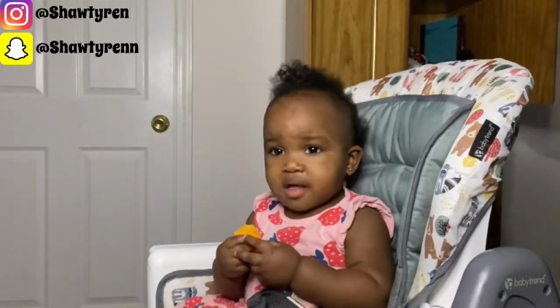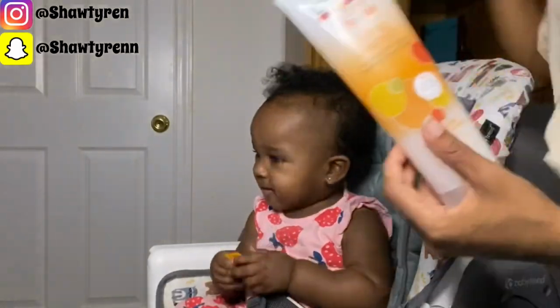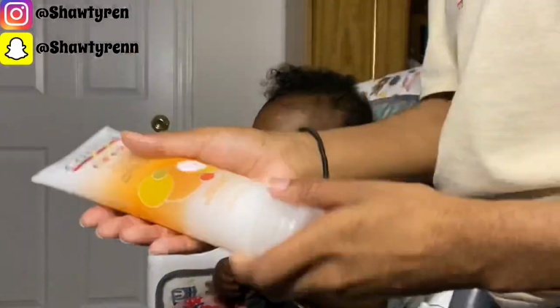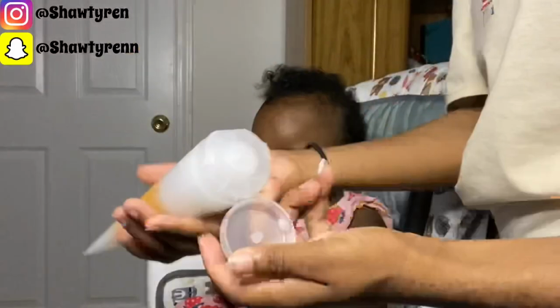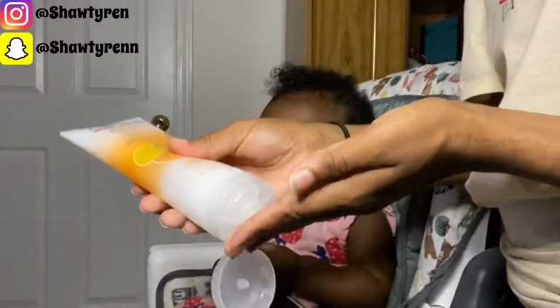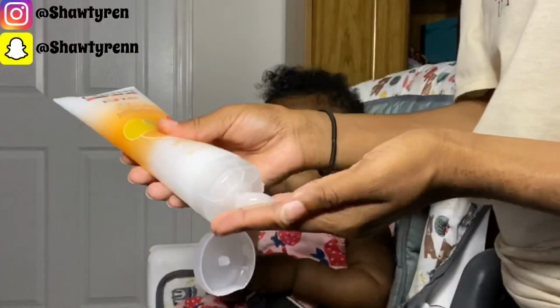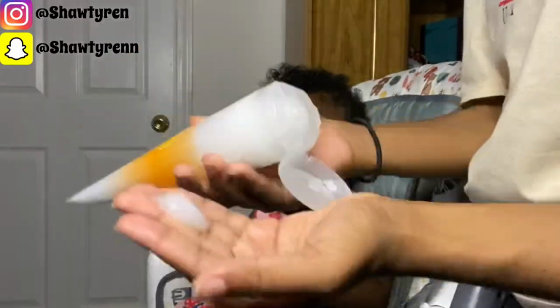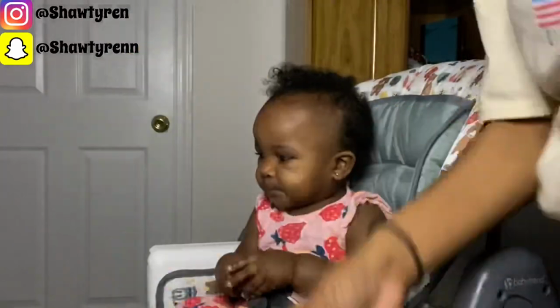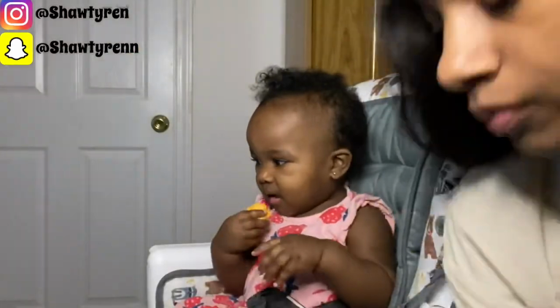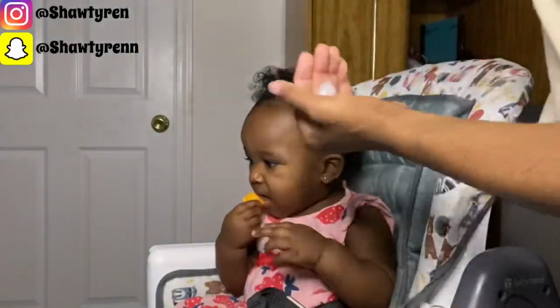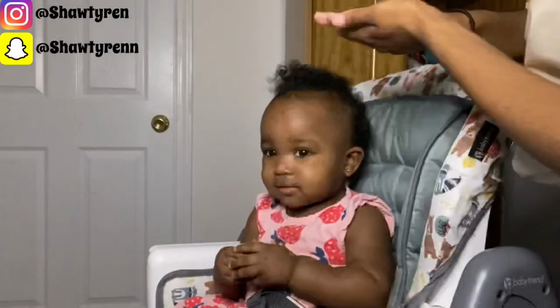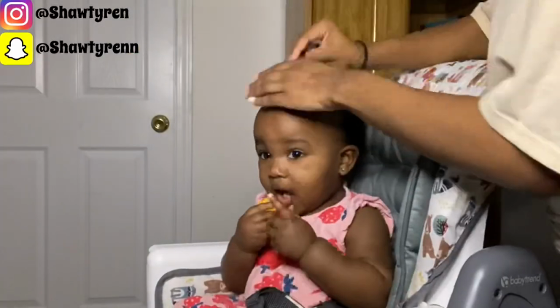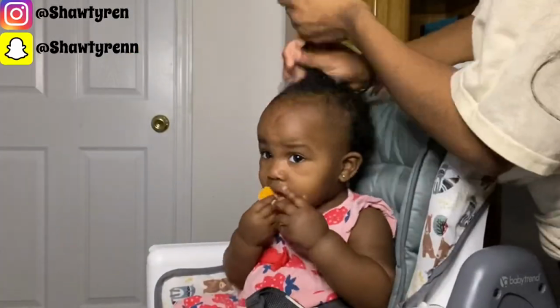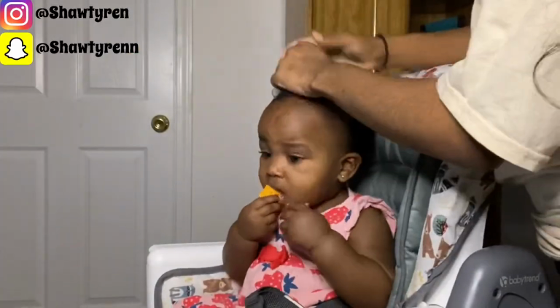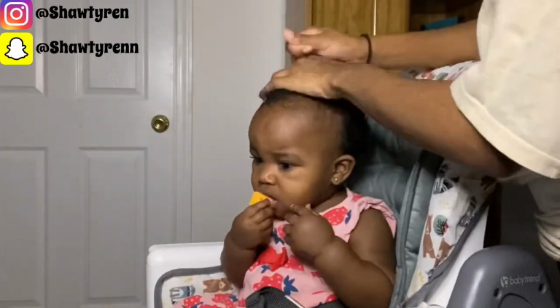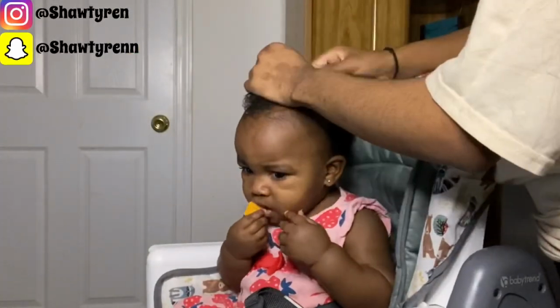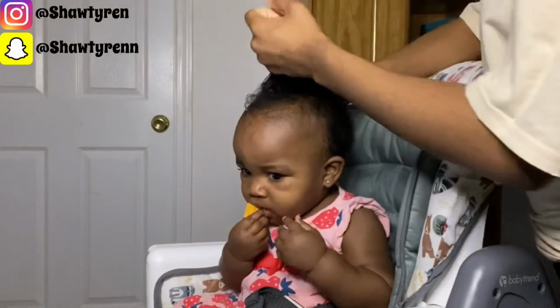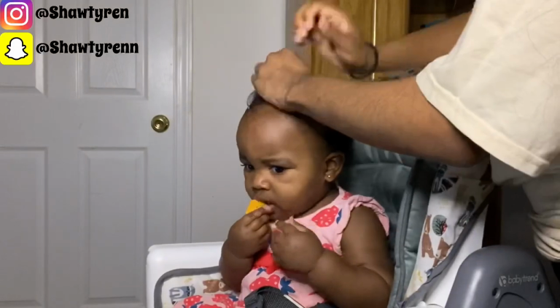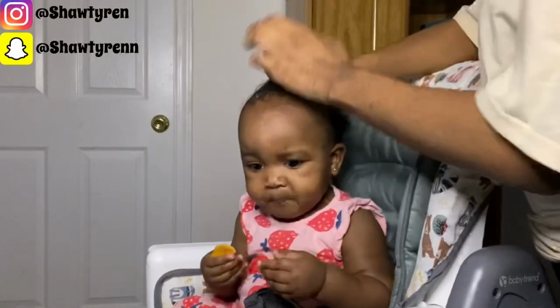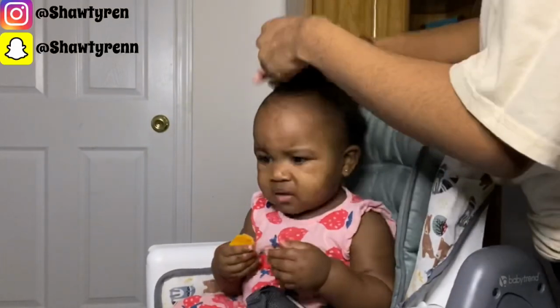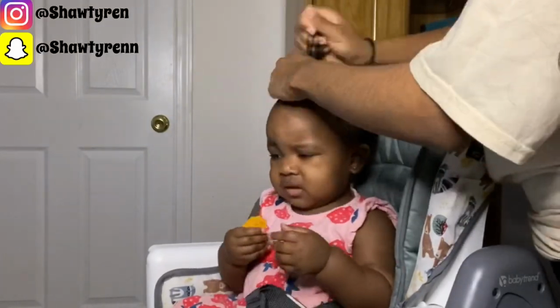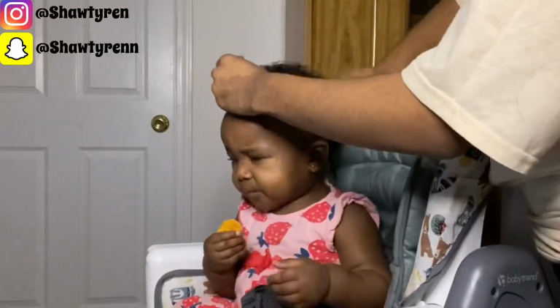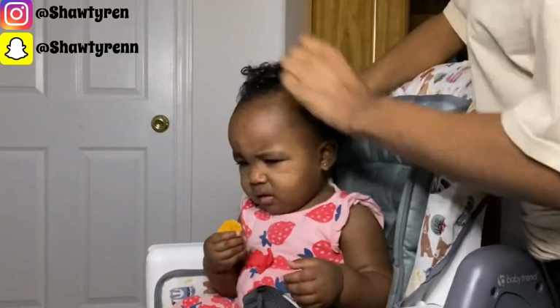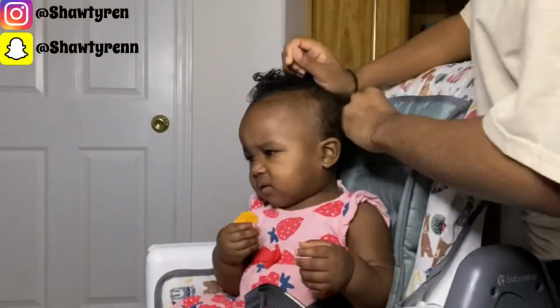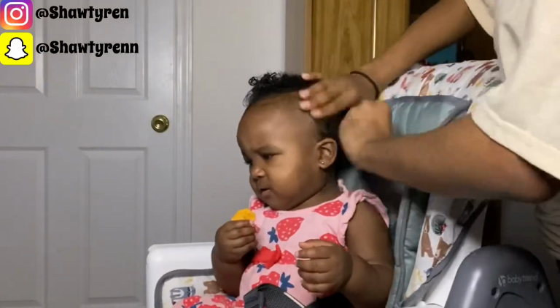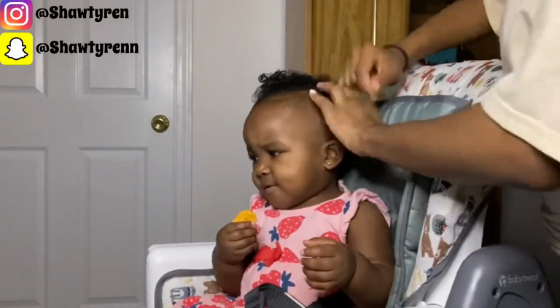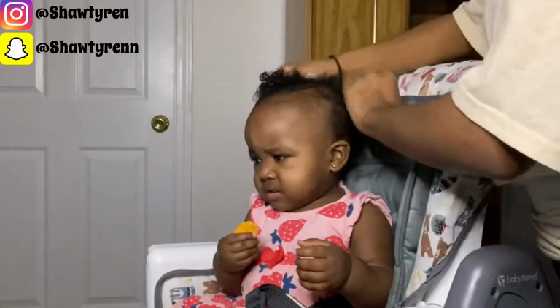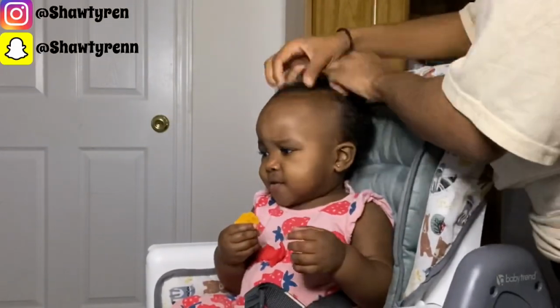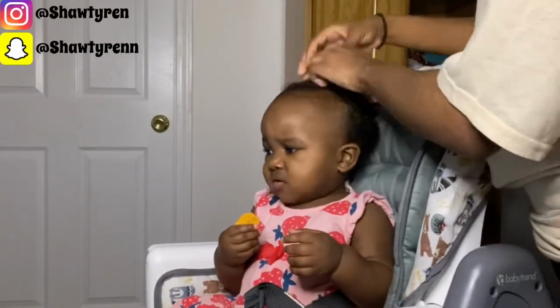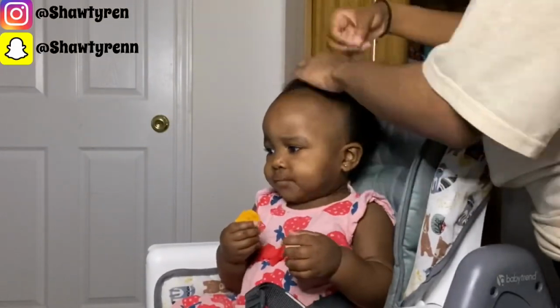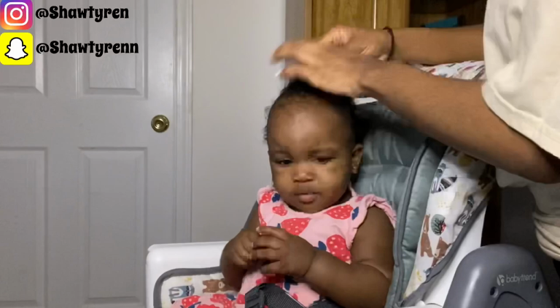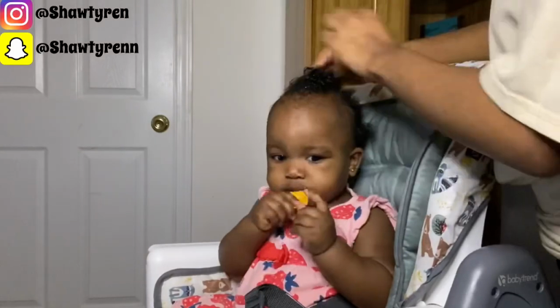I'm now just going to thoroughly rub the Cantu styling custard all throughout her hair — the top, the sides, and the back. This is going to make it so much easier for me to detangle her hair and part it.